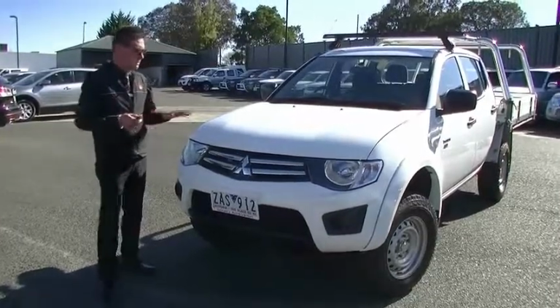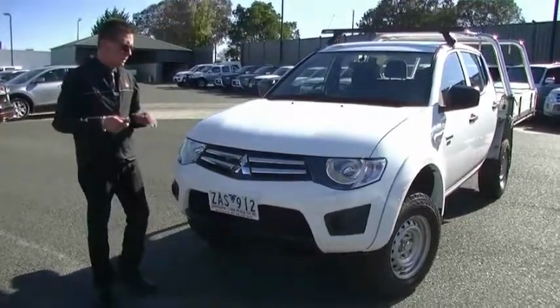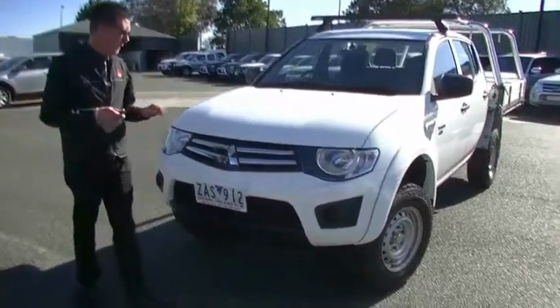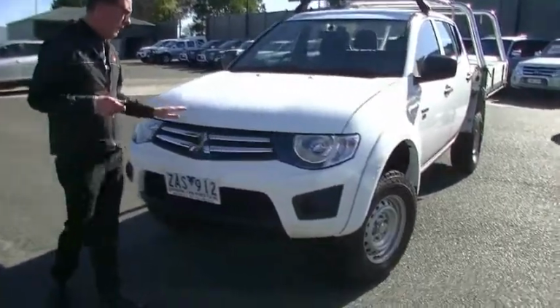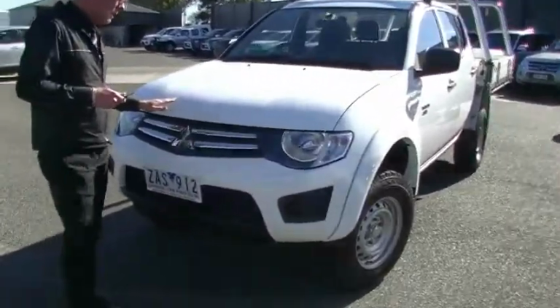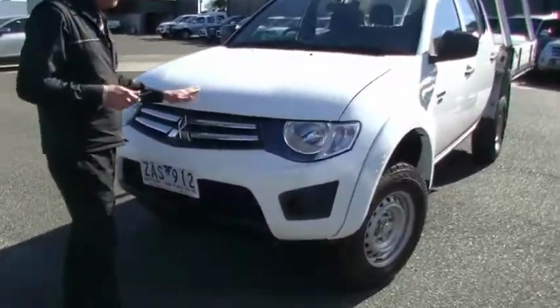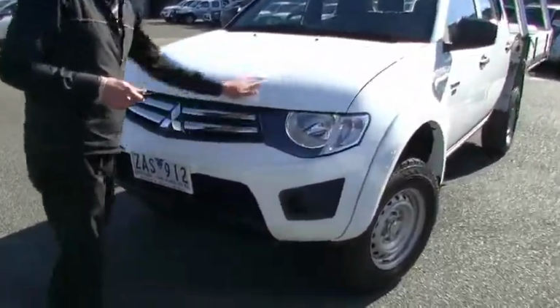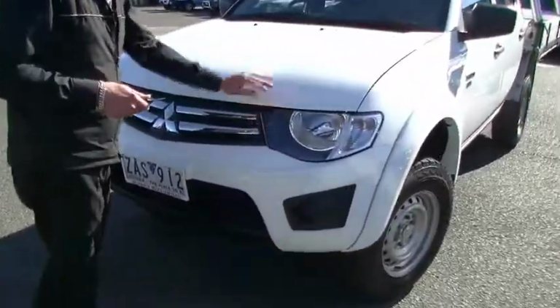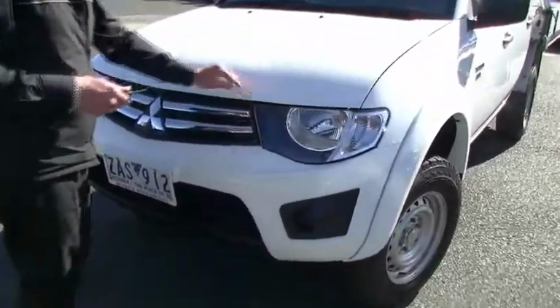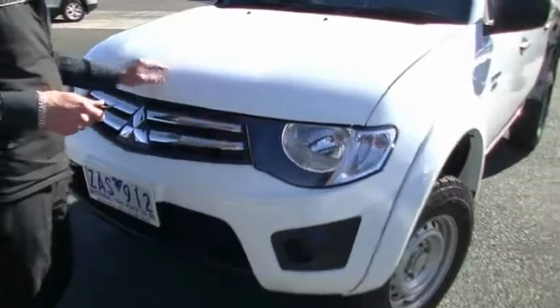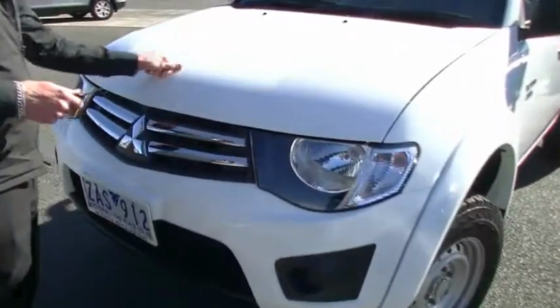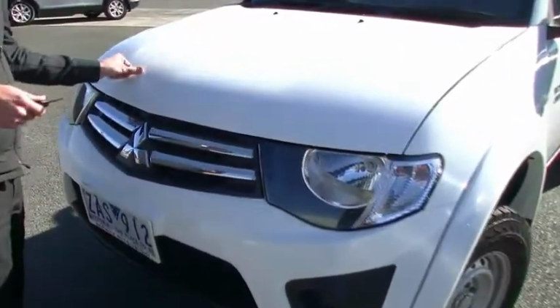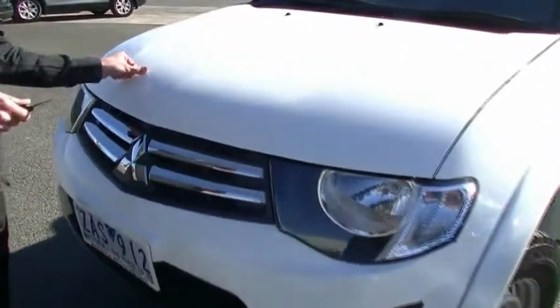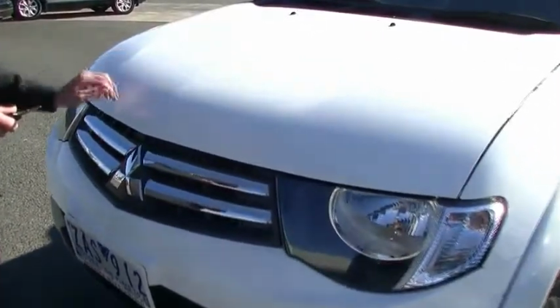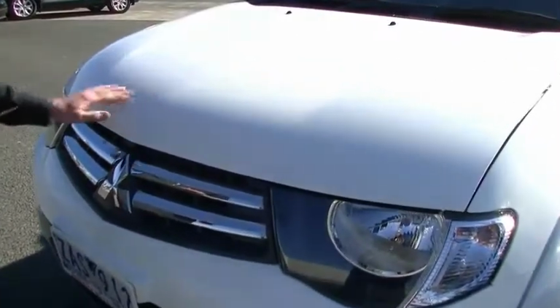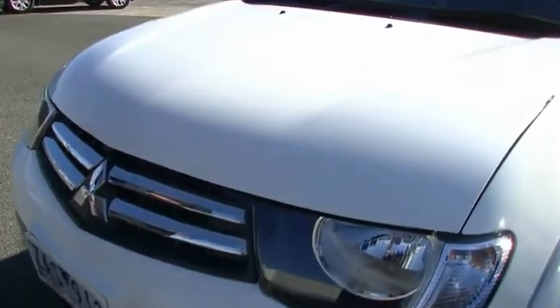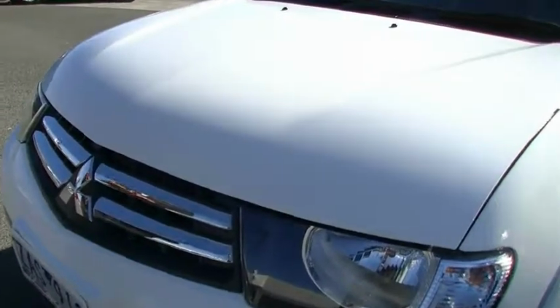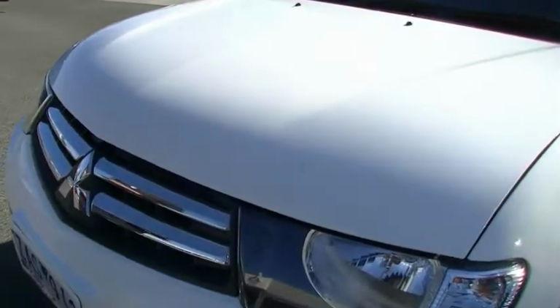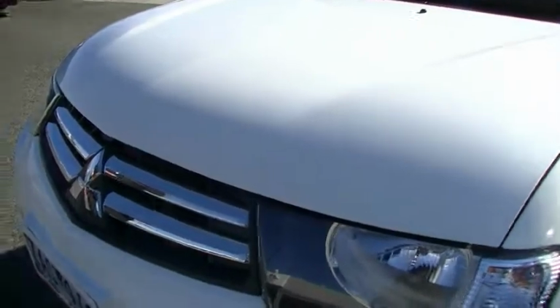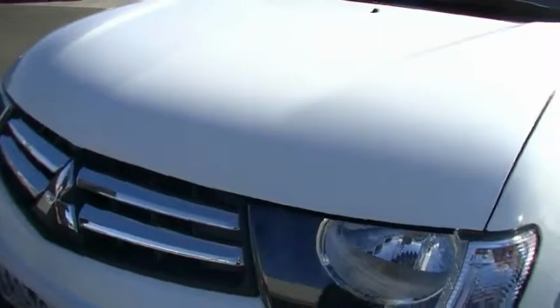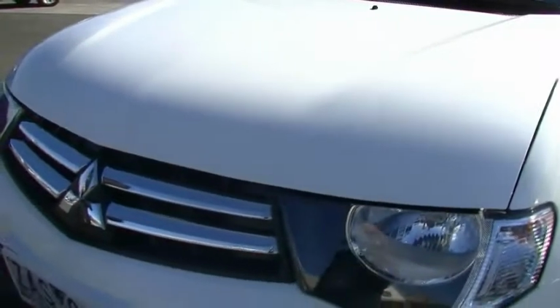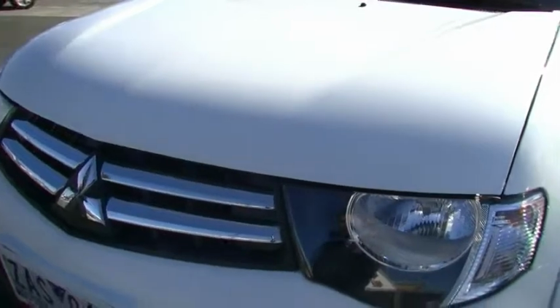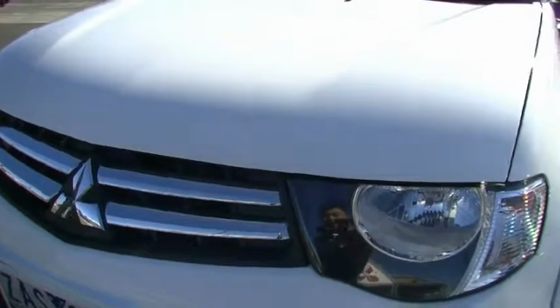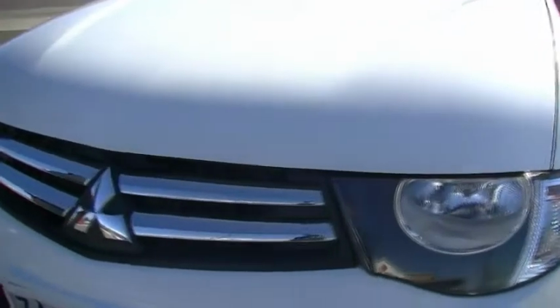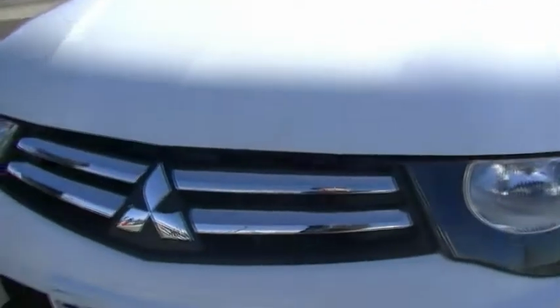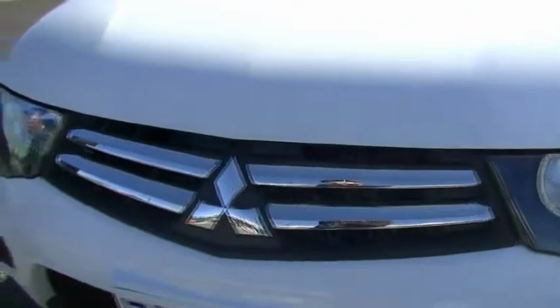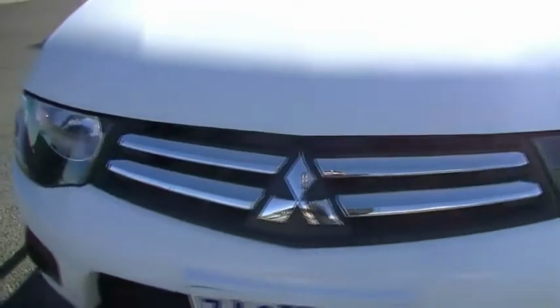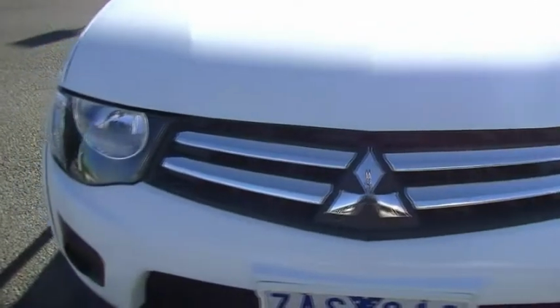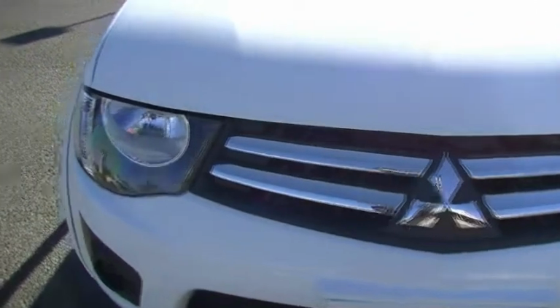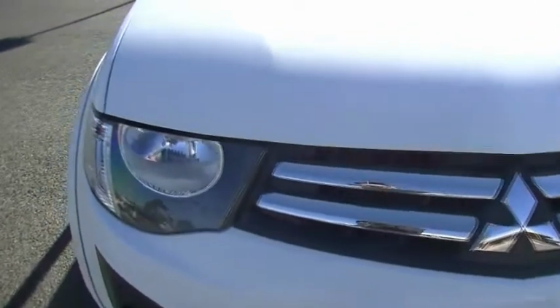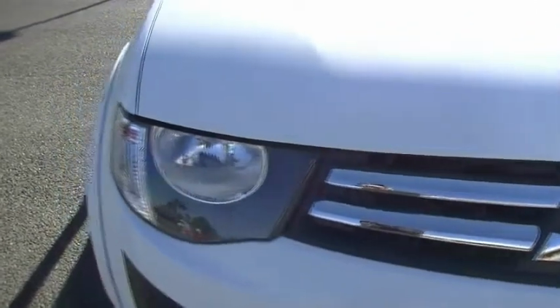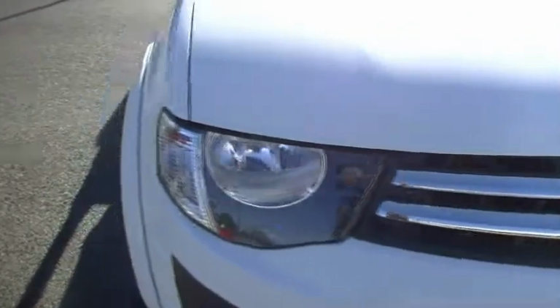We'll start off at the front of the car and notice just a few minor little stone chips have been touched up, consistent with its age being a 2012, but overall presentation at the front of the car is very good.